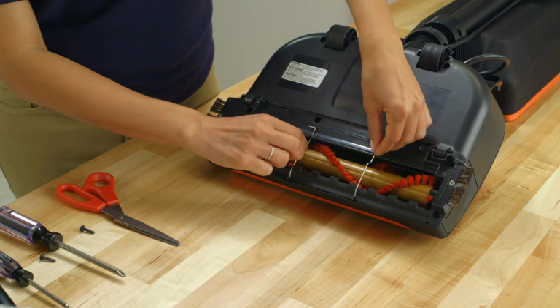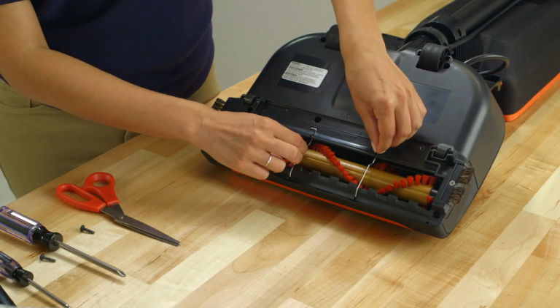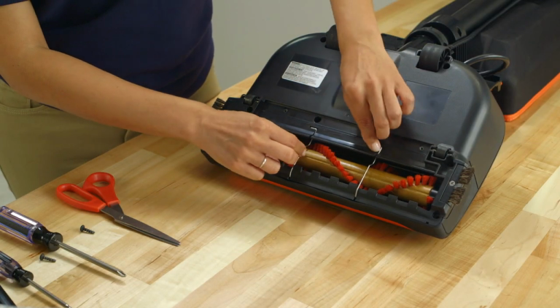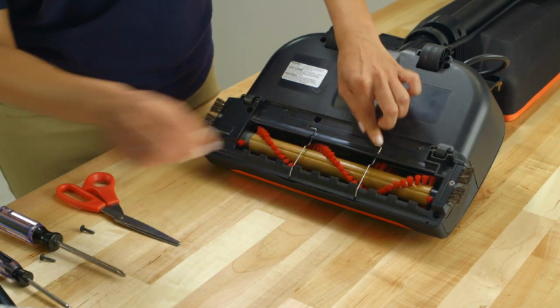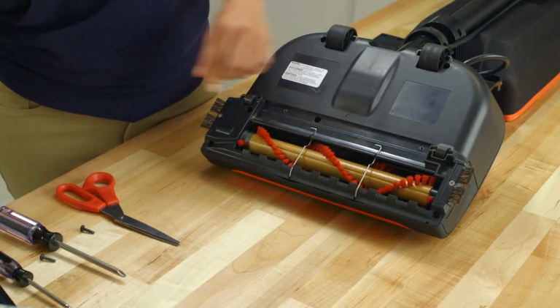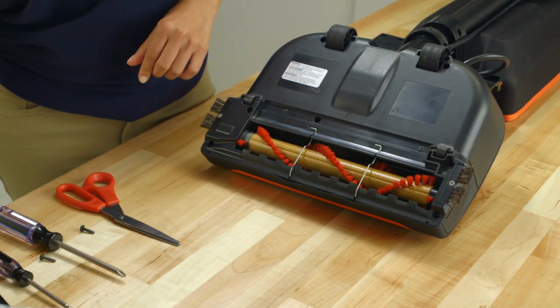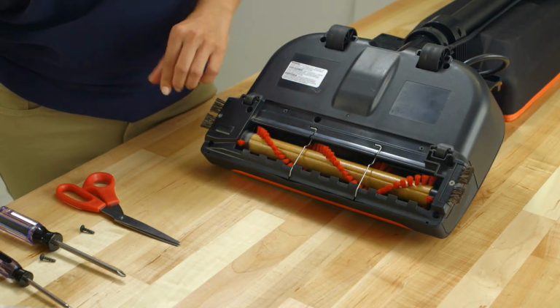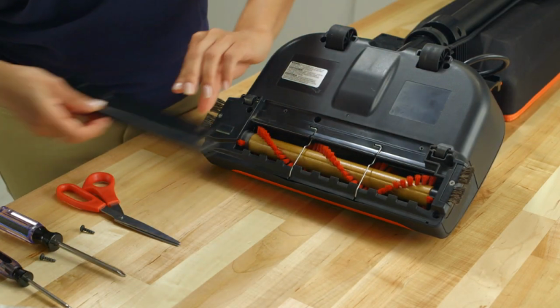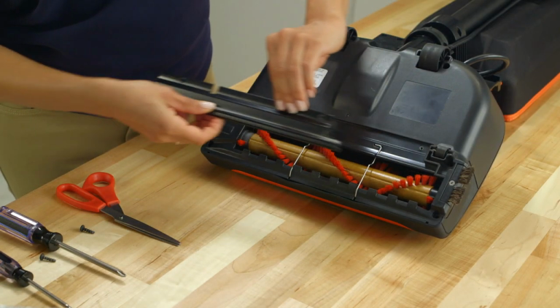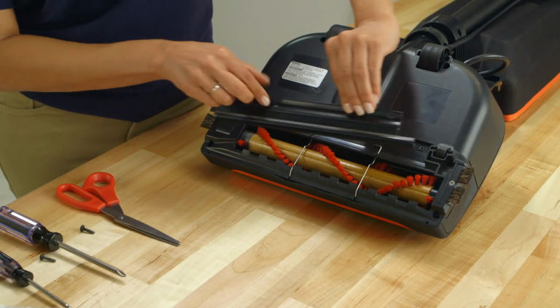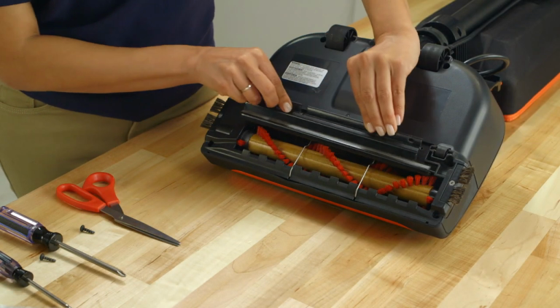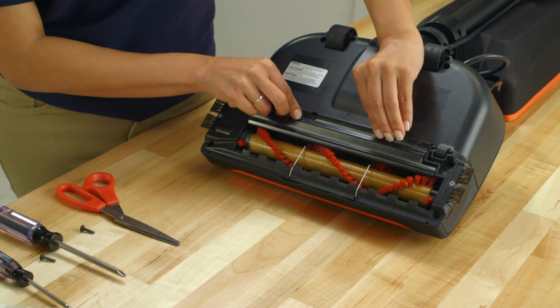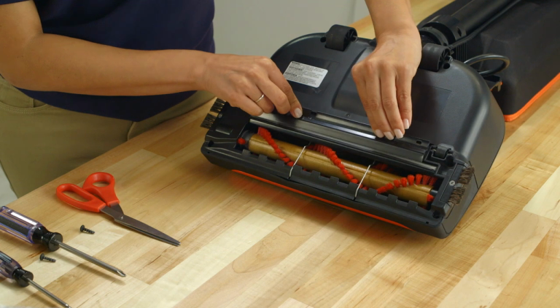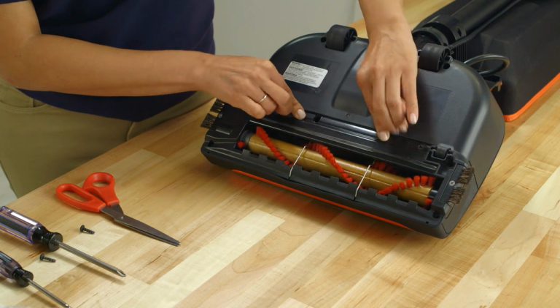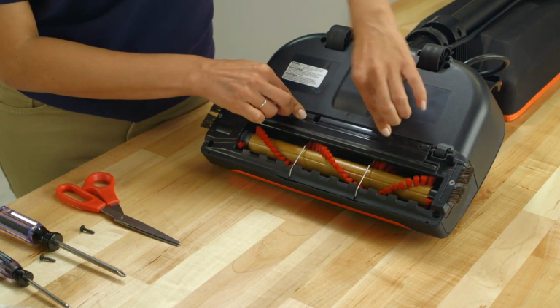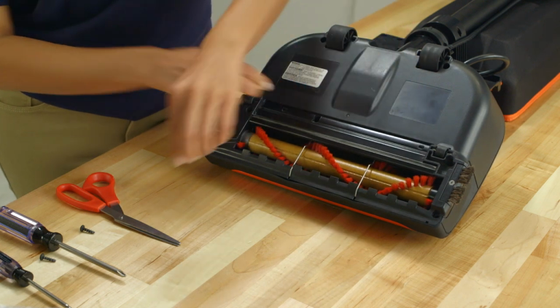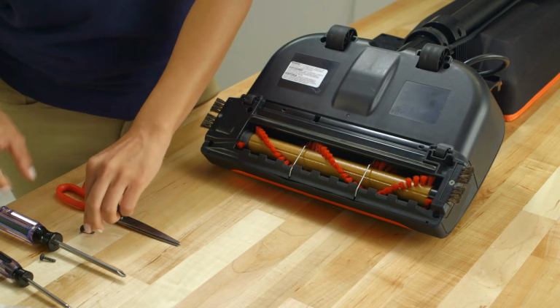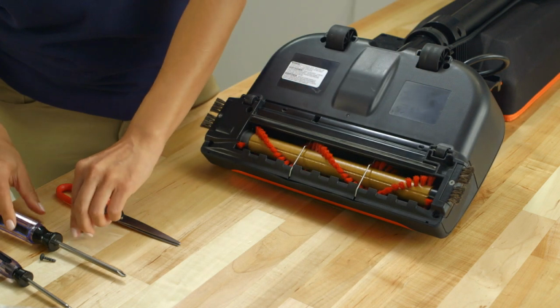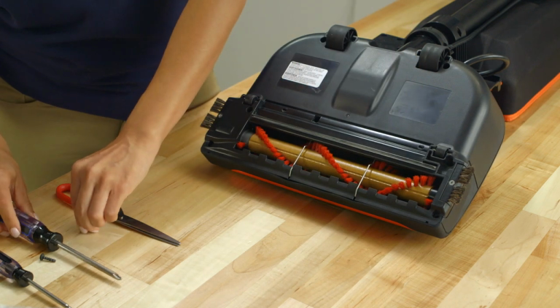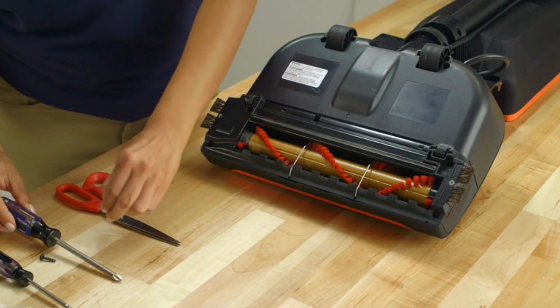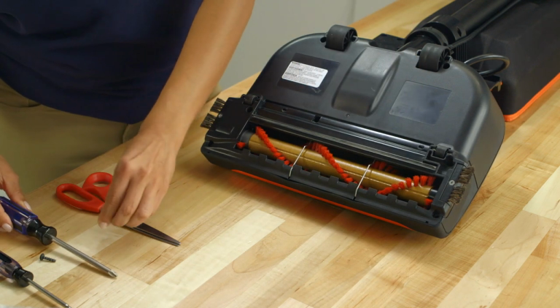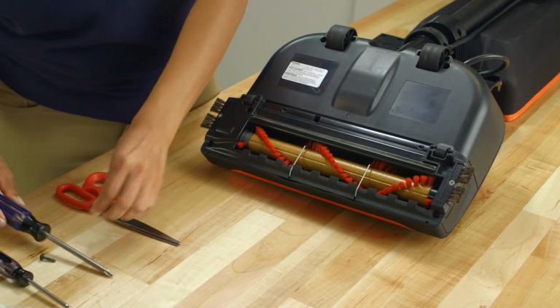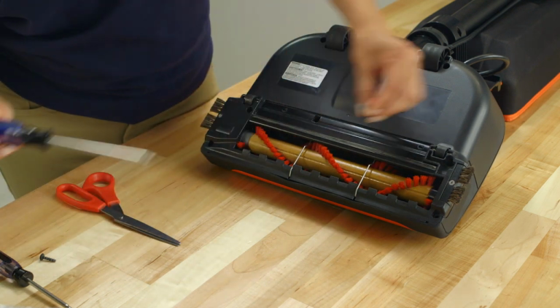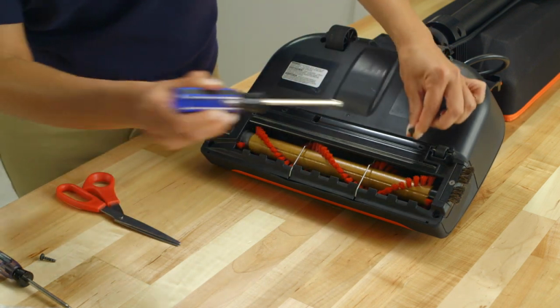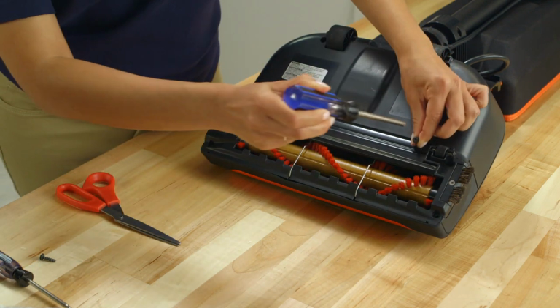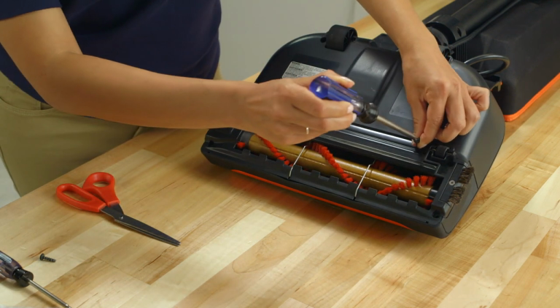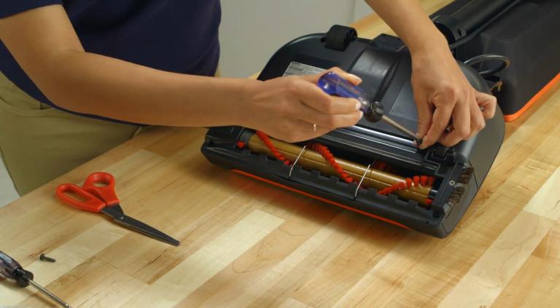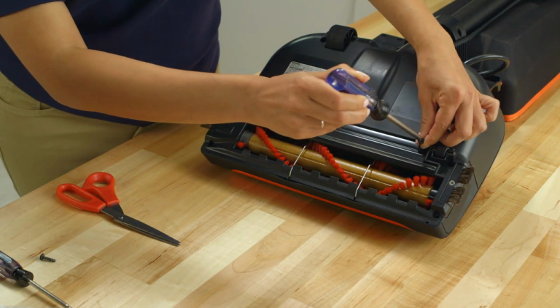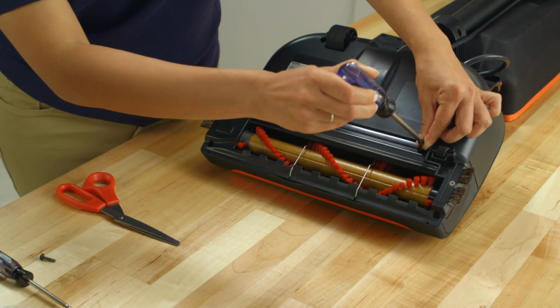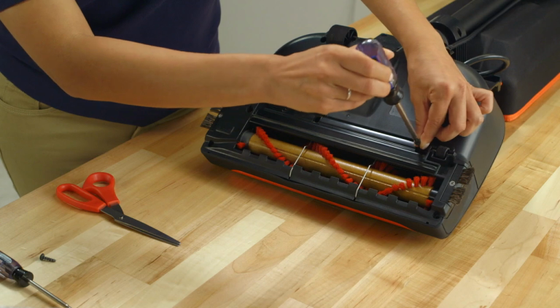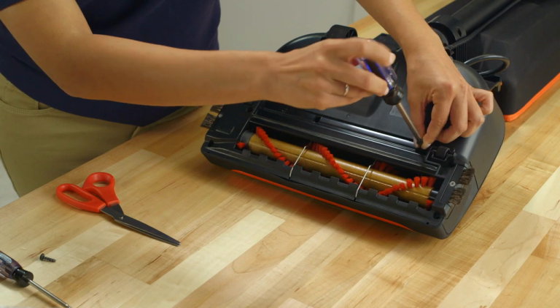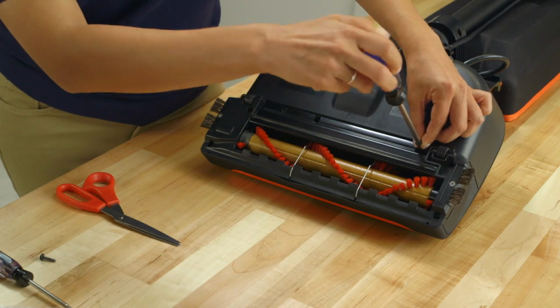To re-secure the wiper blade, lay down the metal guards. Place the front edge of the wiper blade on first, then tilt it back and re-secure with the screws.